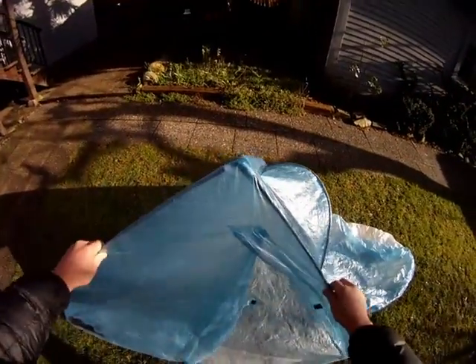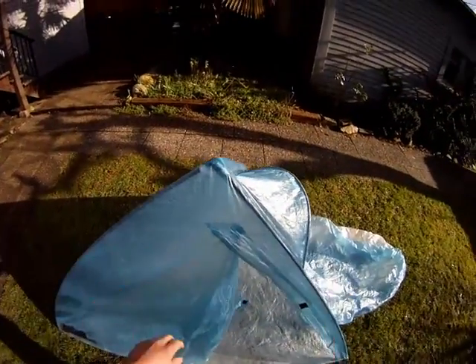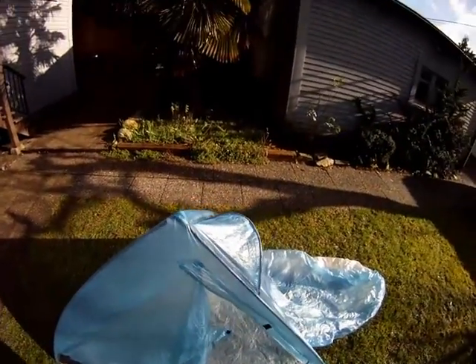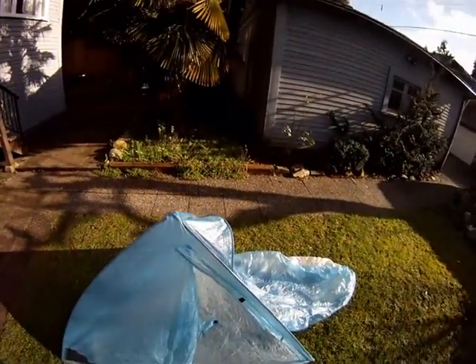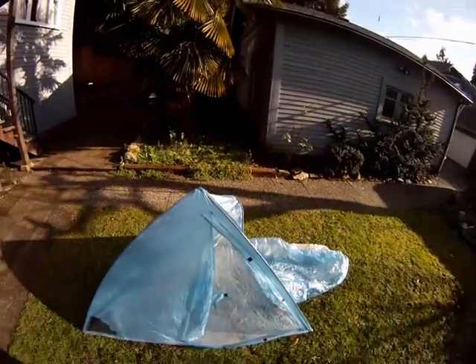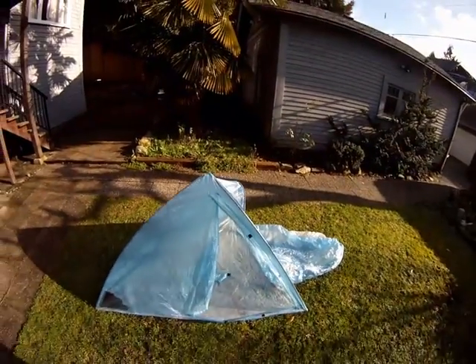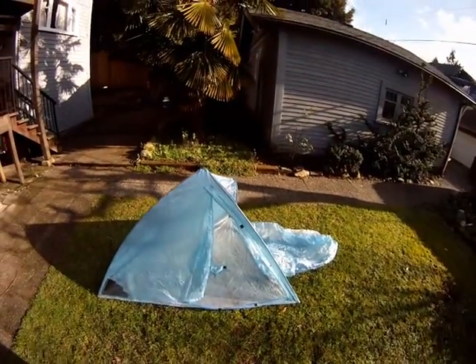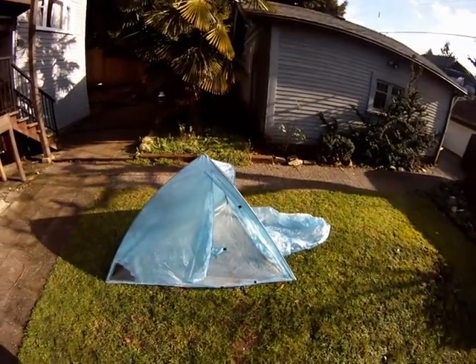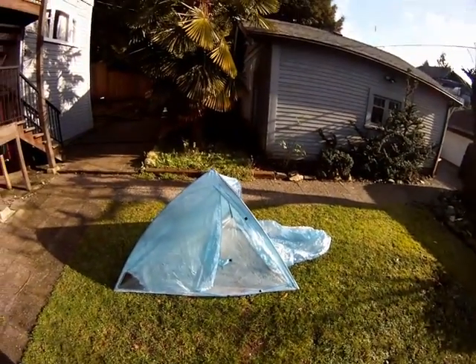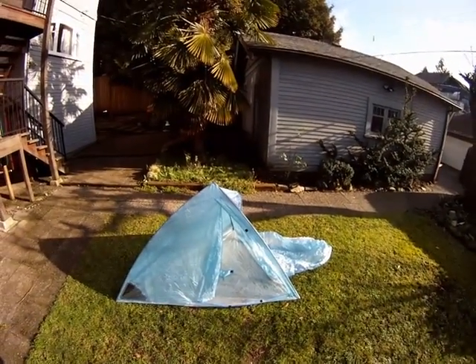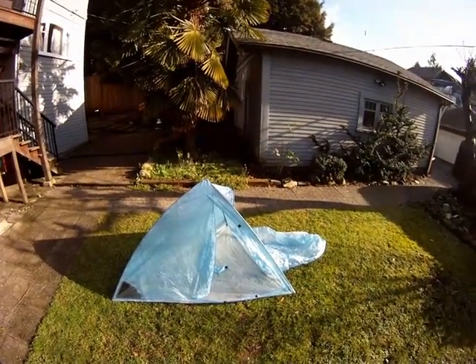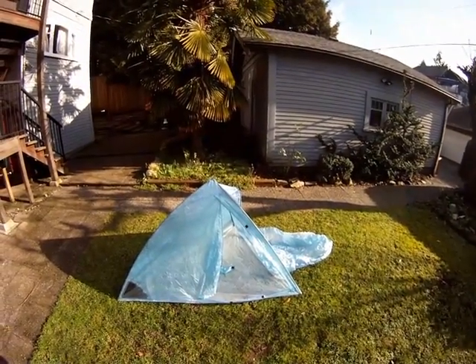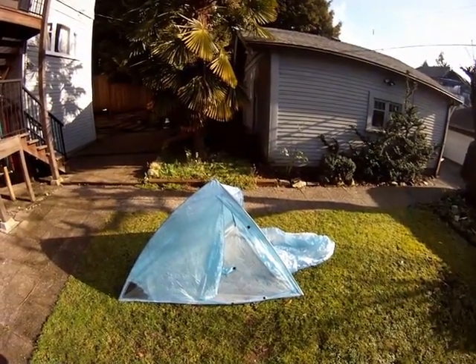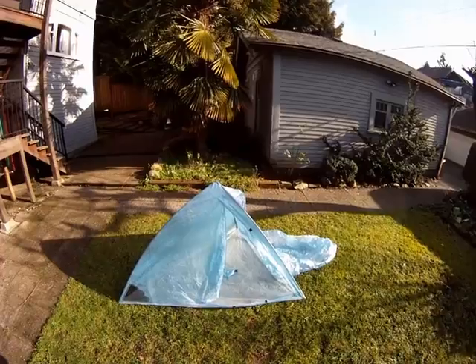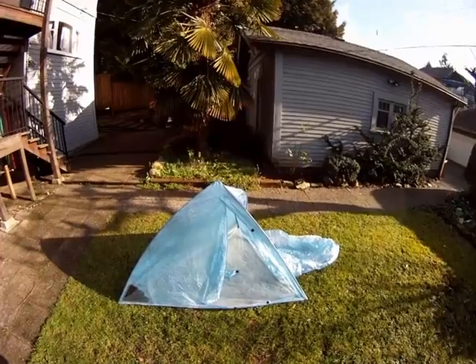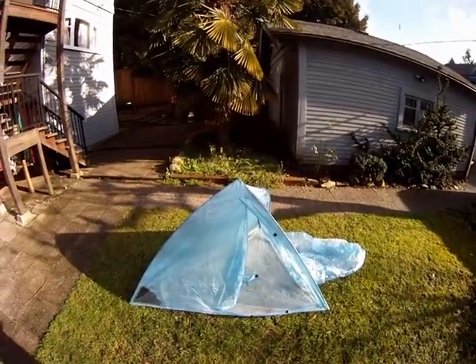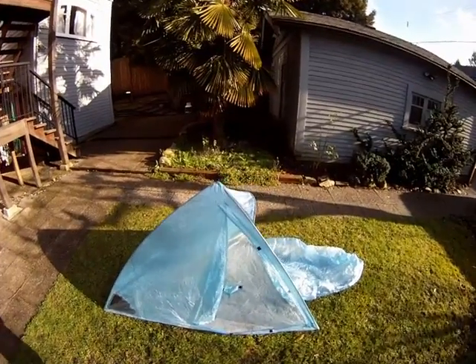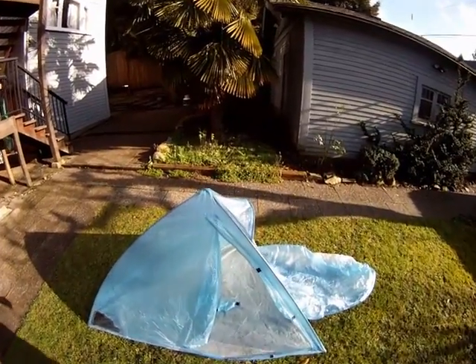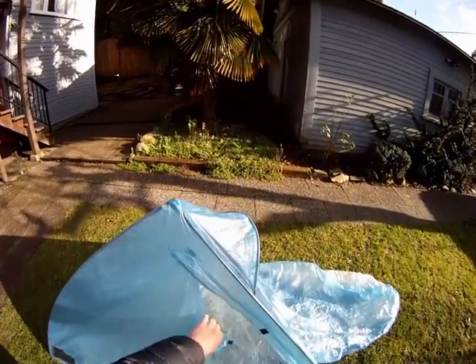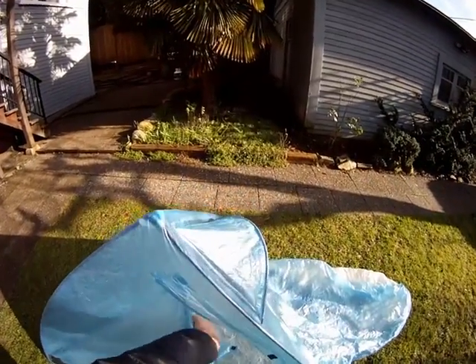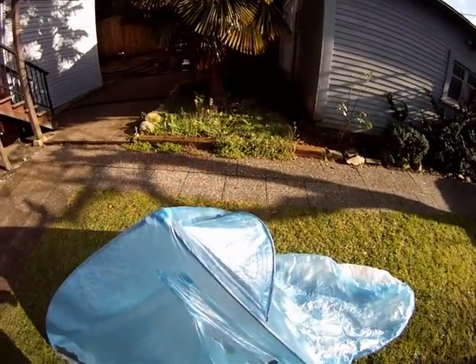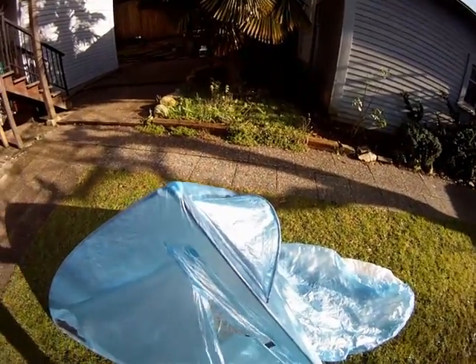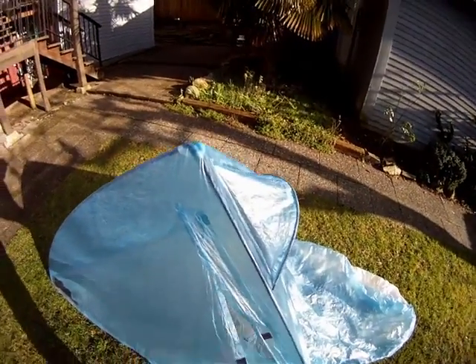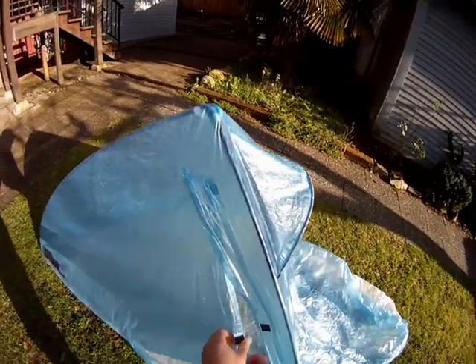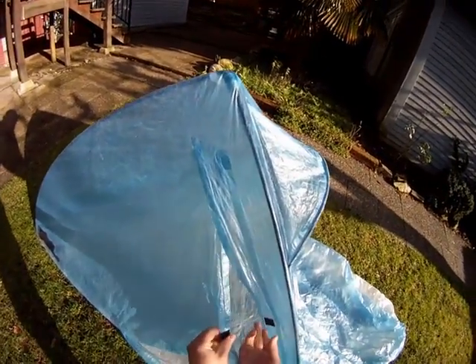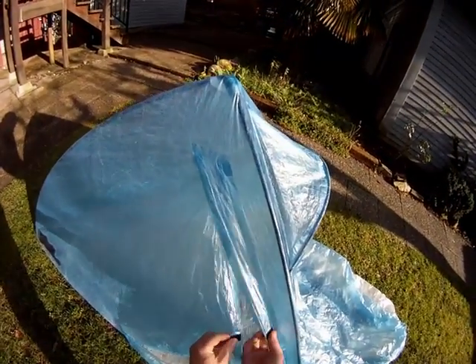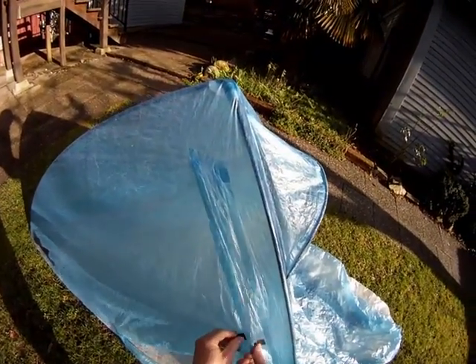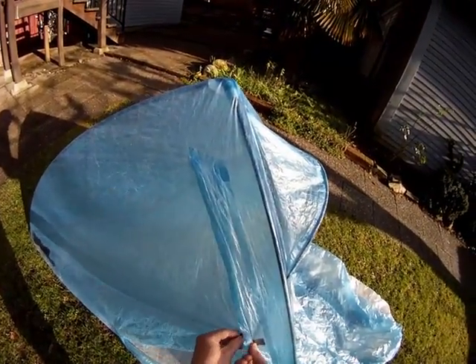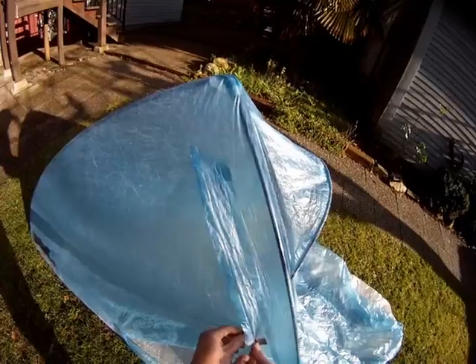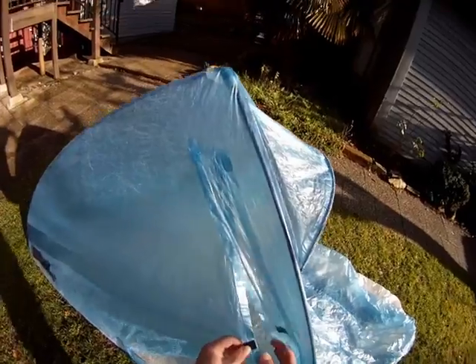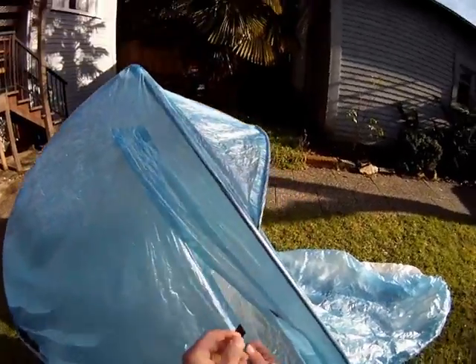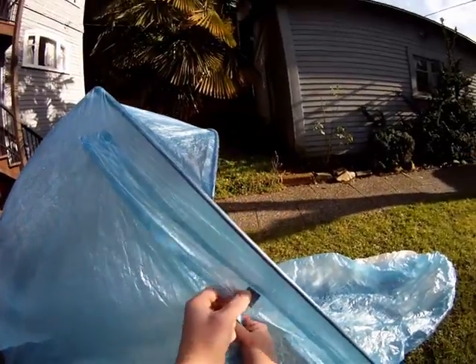And that's it — it's finished. The doorway can be closed with the Velcro.